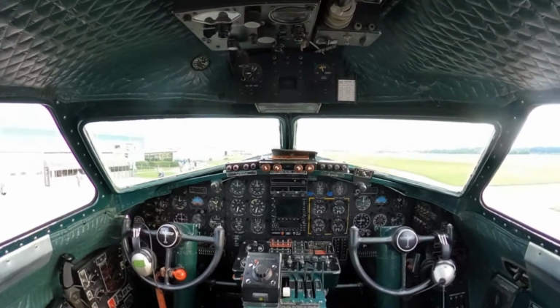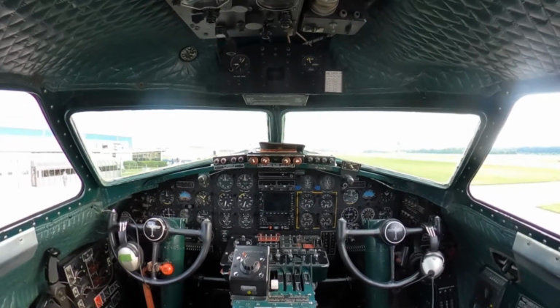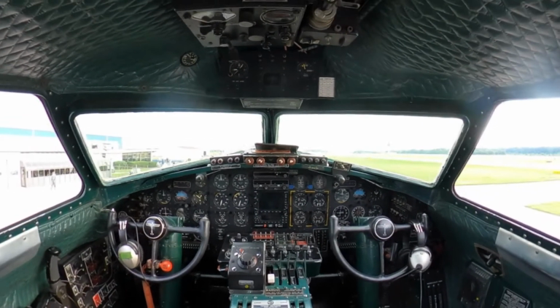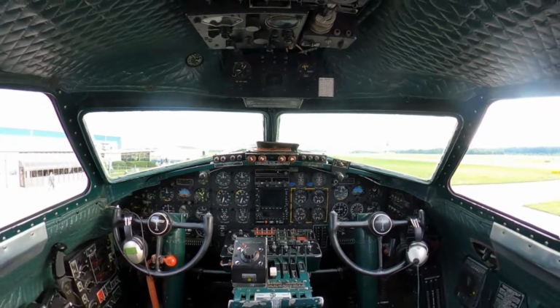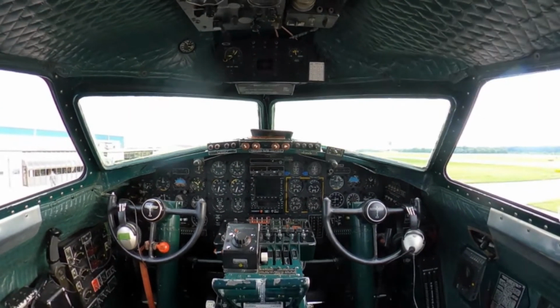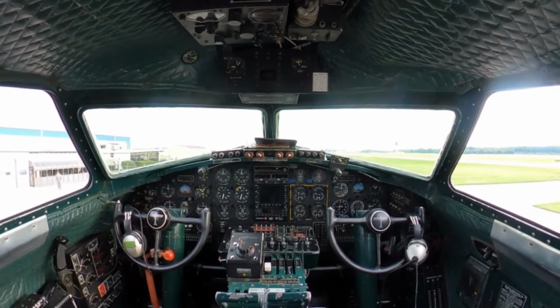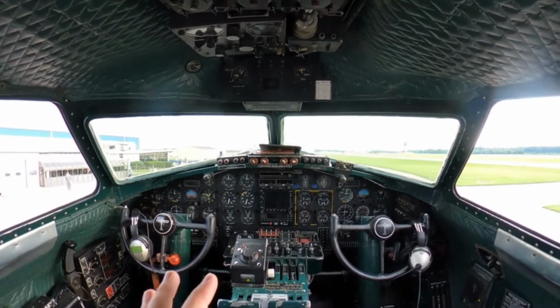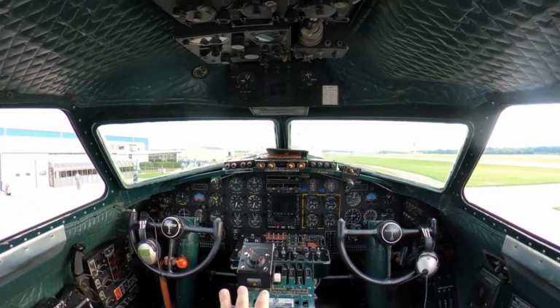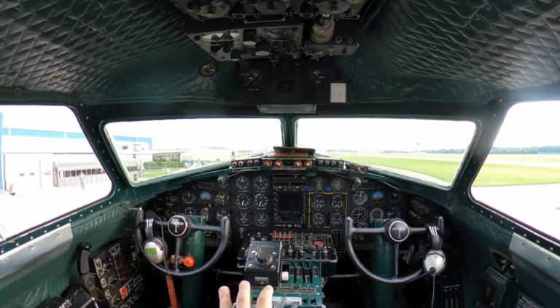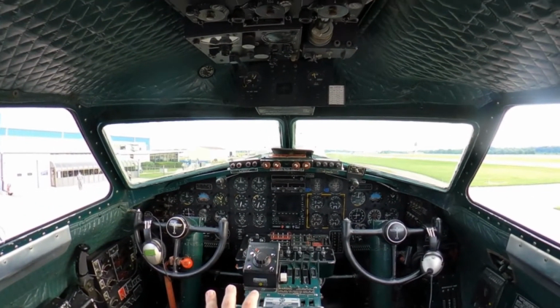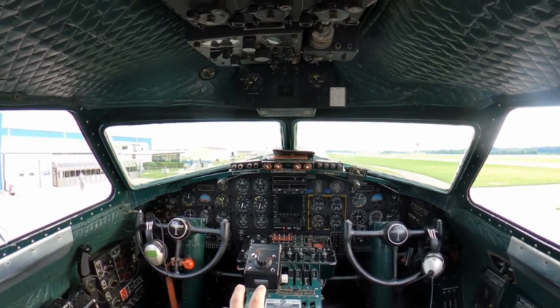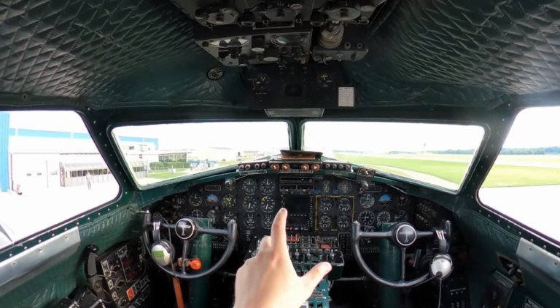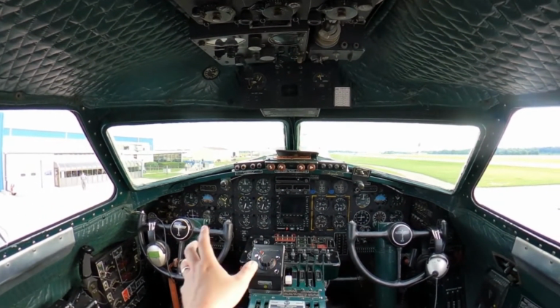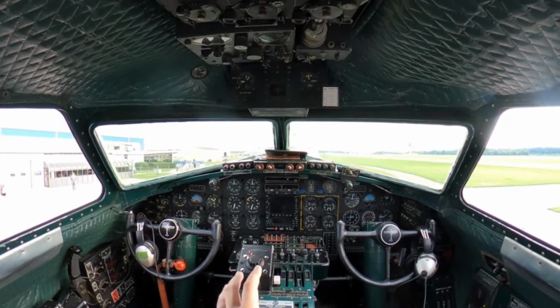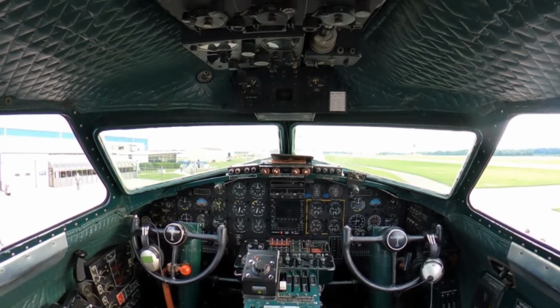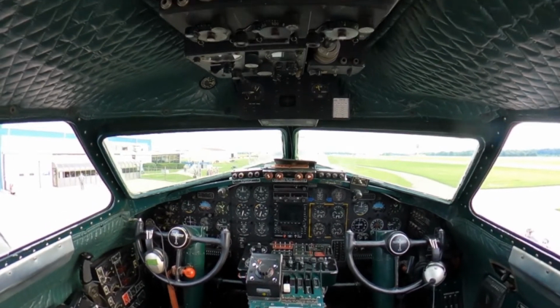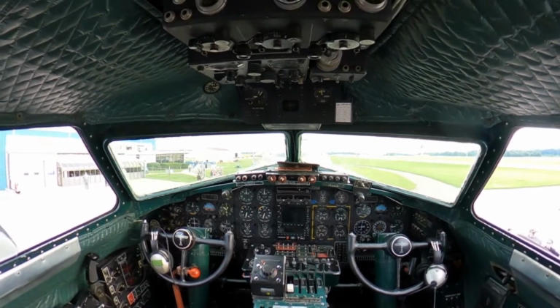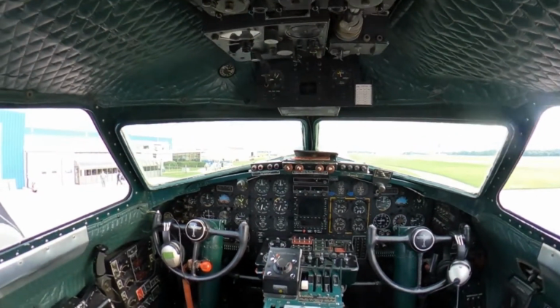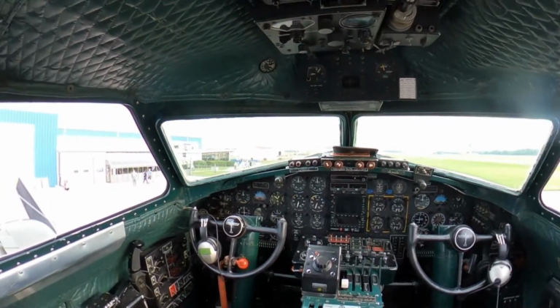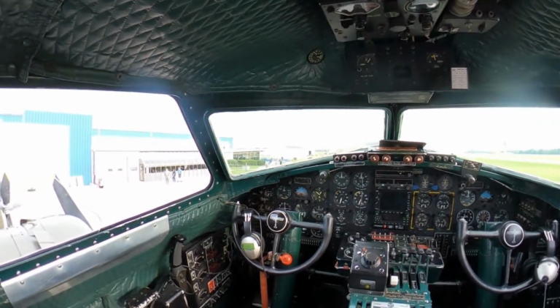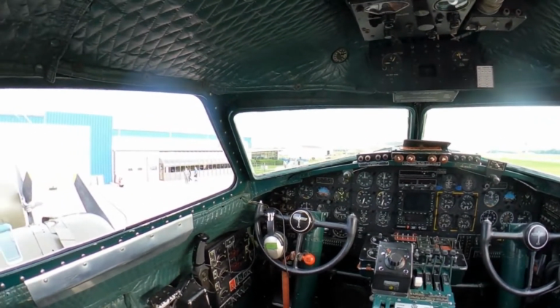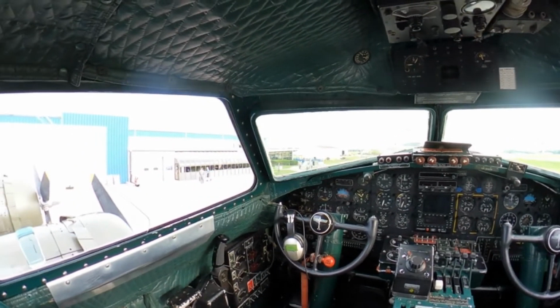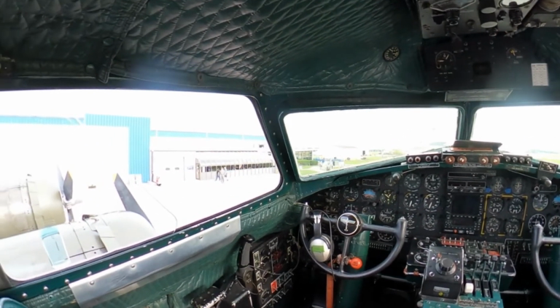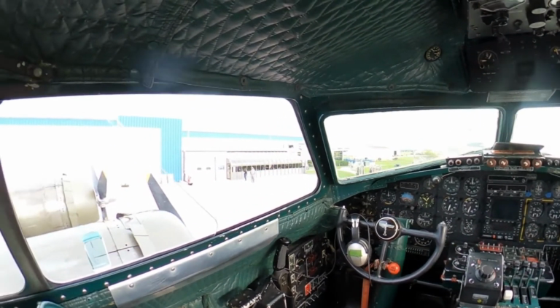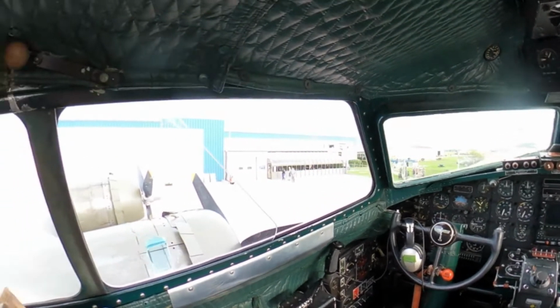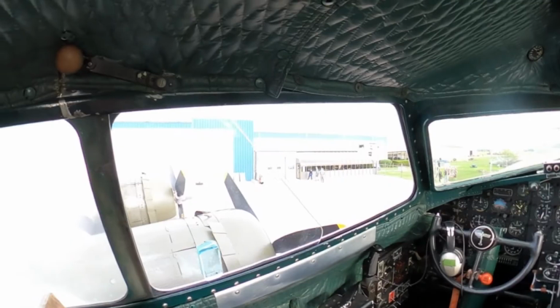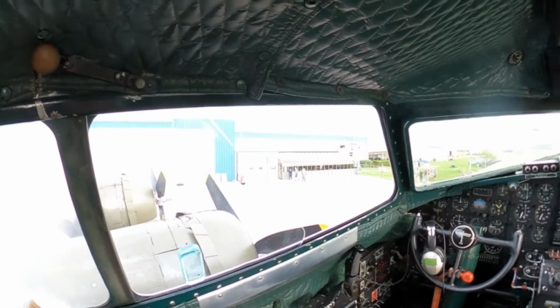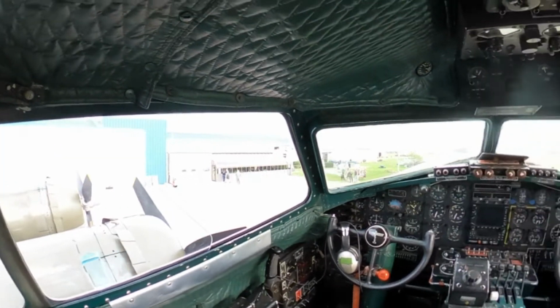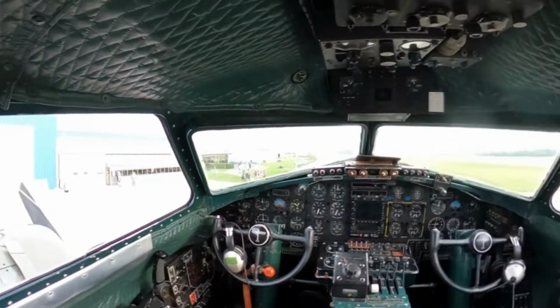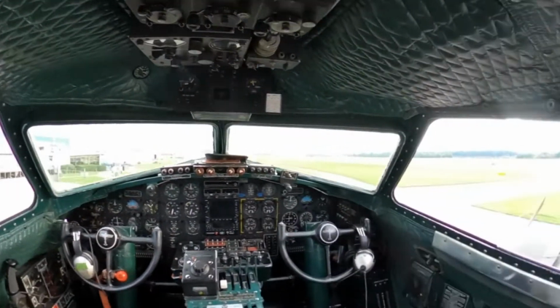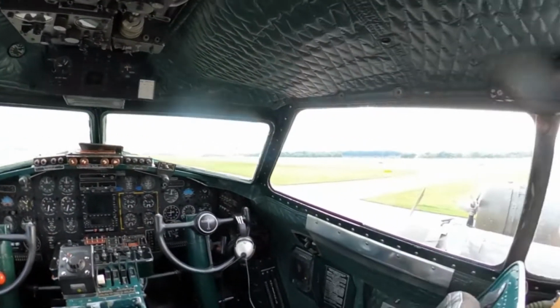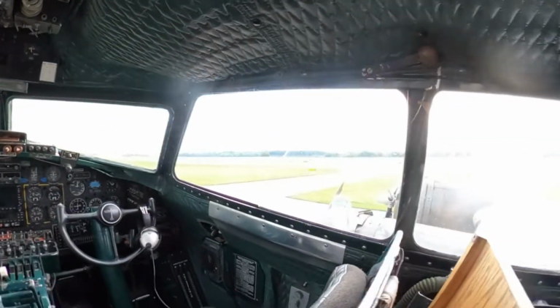We can see this flight deck was obviously modernized — this aircraft is still flying — so there are some modern additions, but still a really cool setup with lots of buttons, switches, and levers. Great visibility up here.